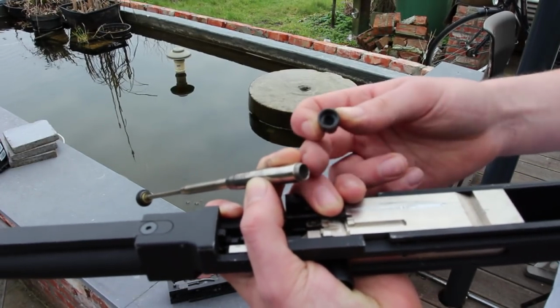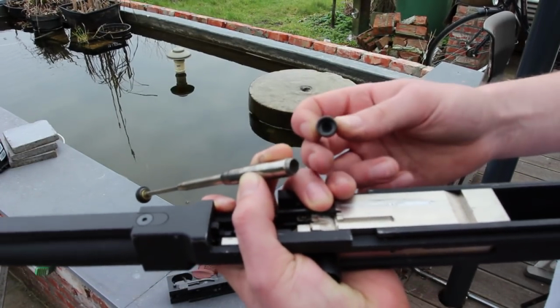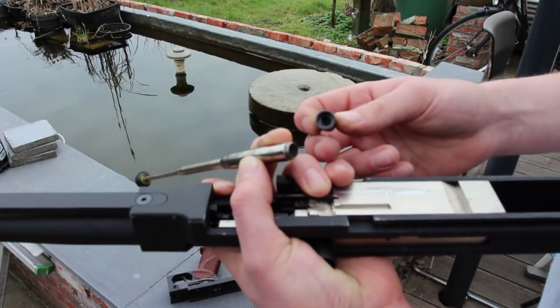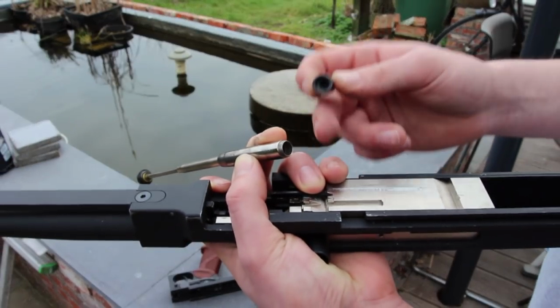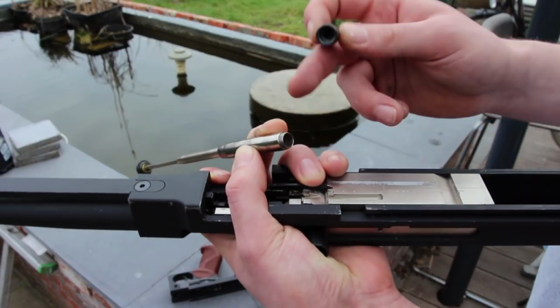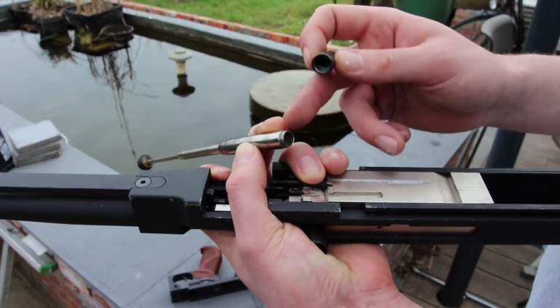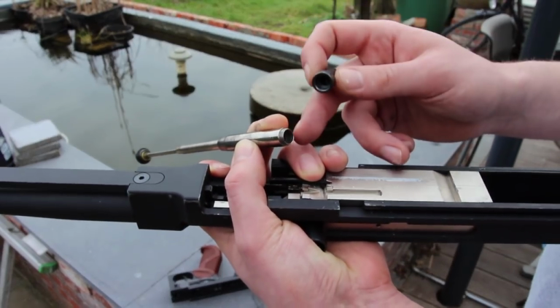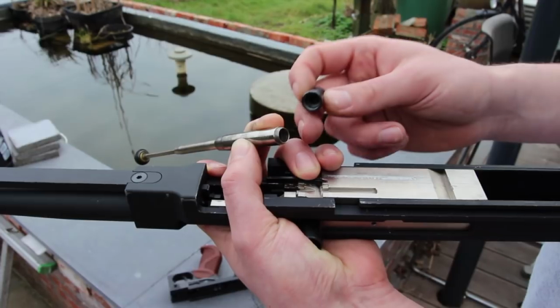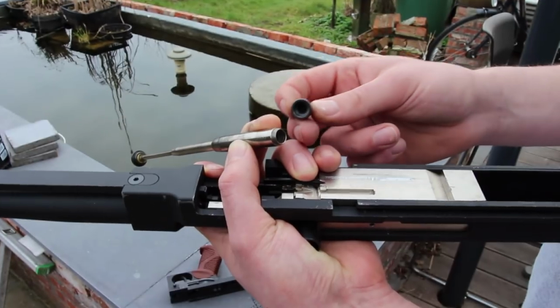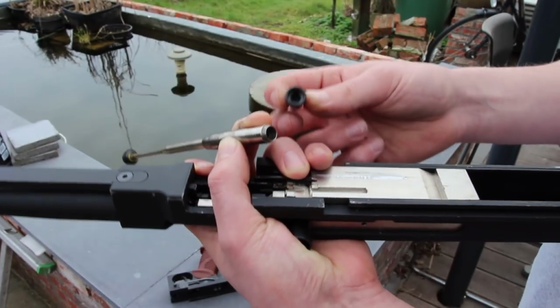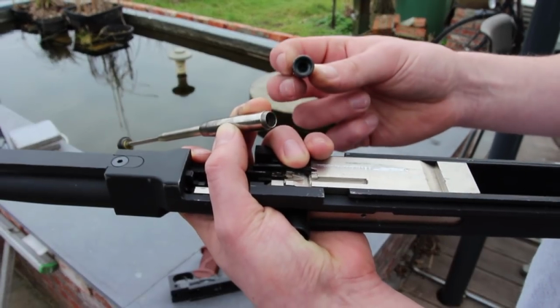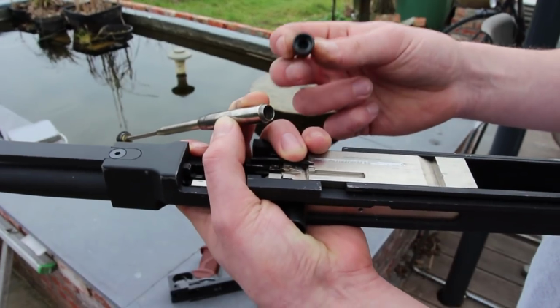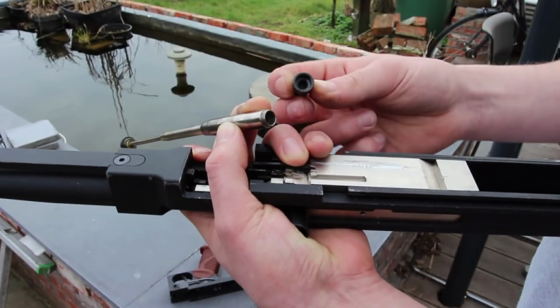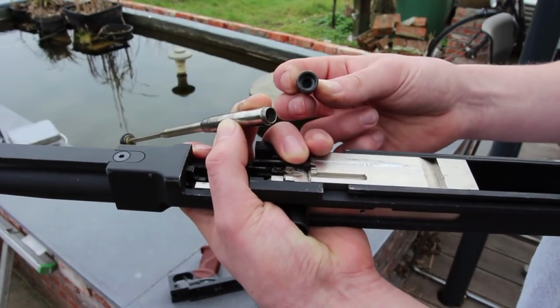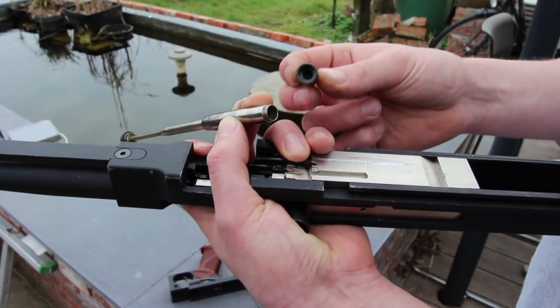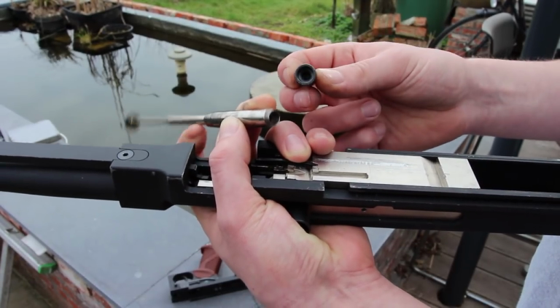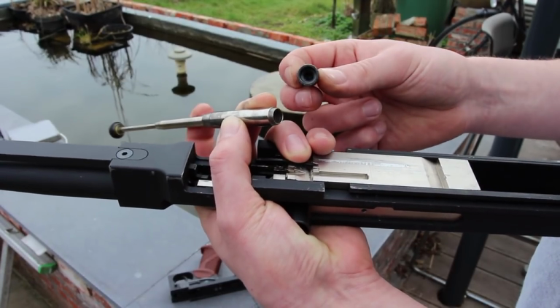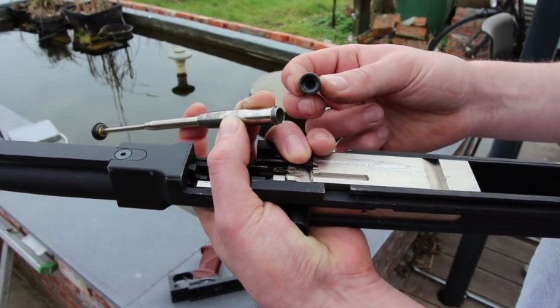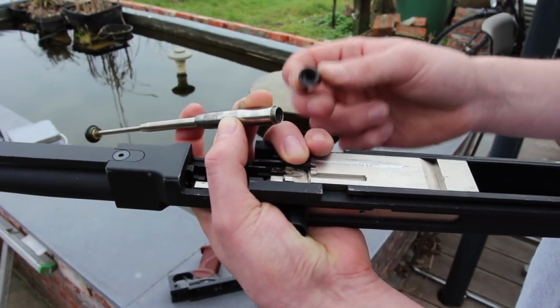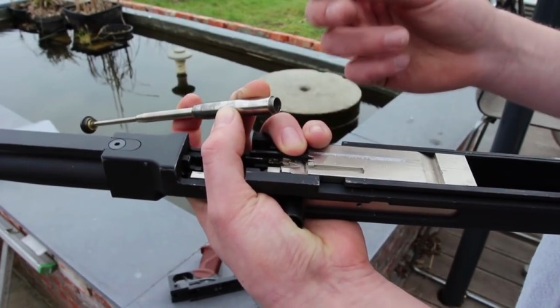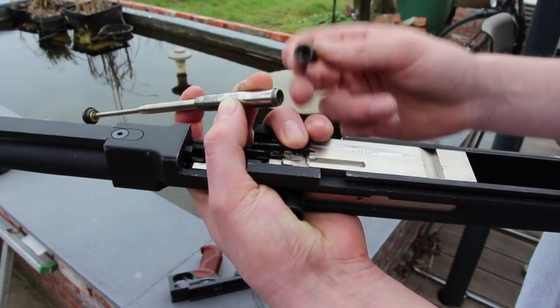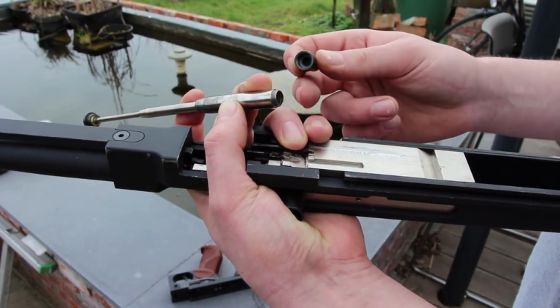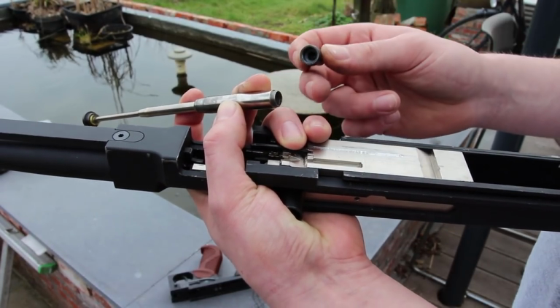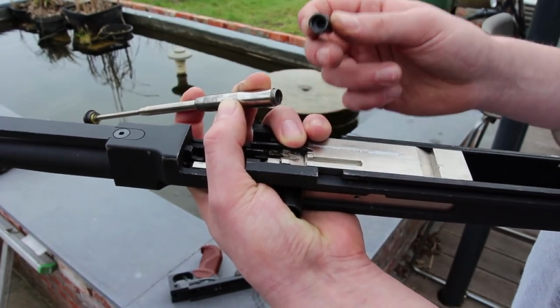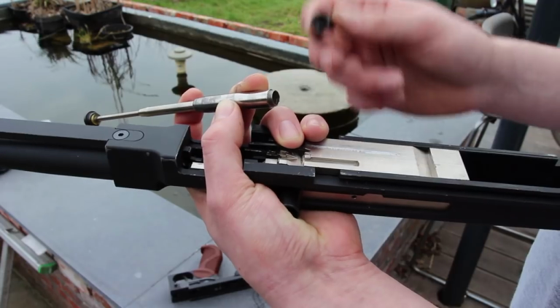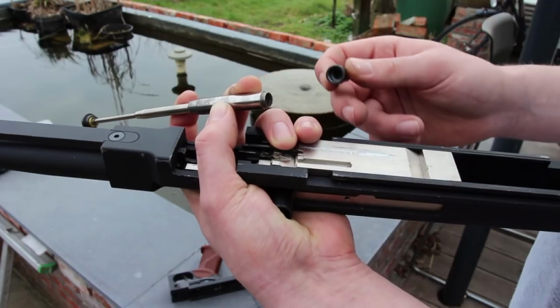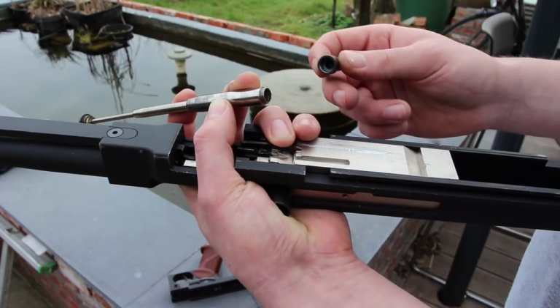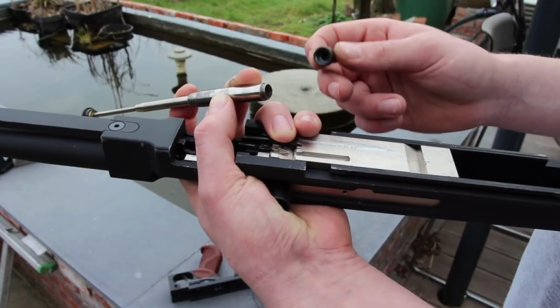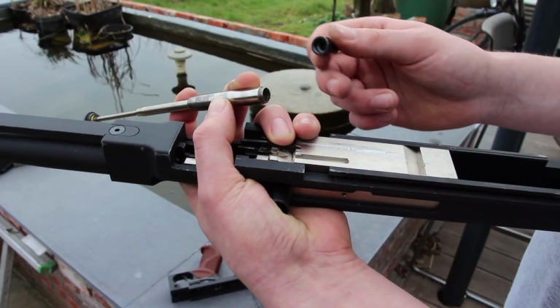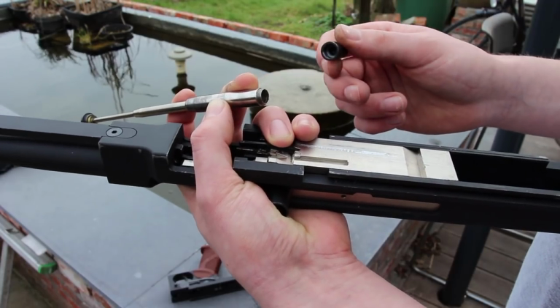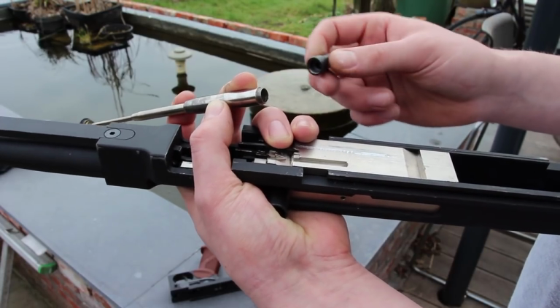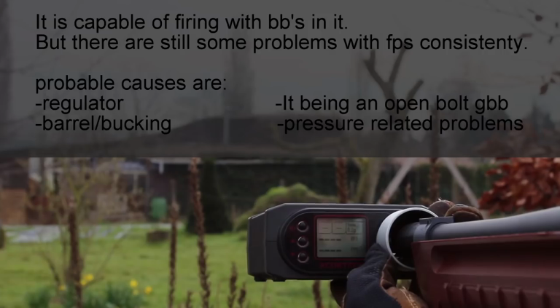If you have this gun, just make sure those two pieces are loctited in some way or another, just to be safe, because you don't want this to happen mid-skirmish.